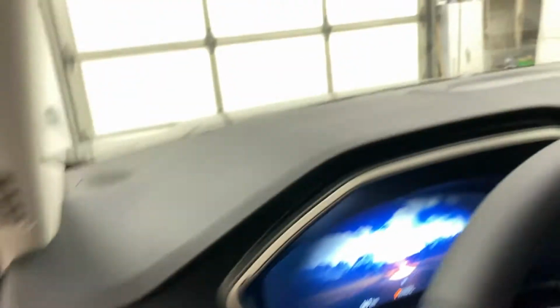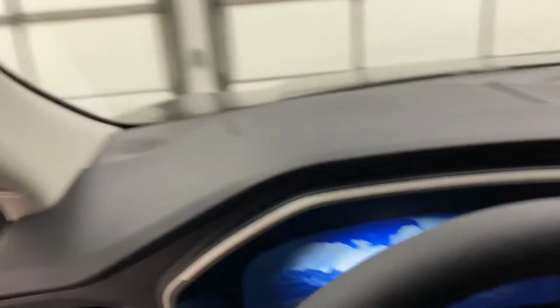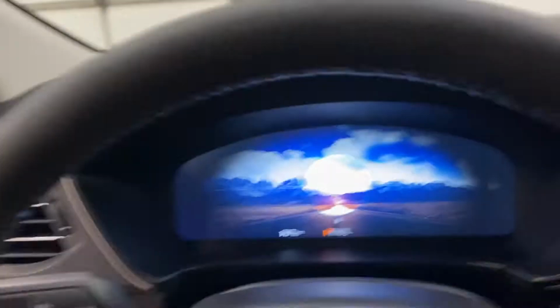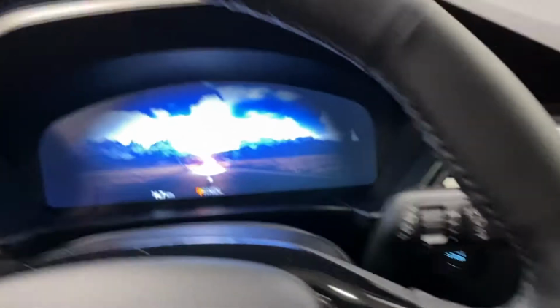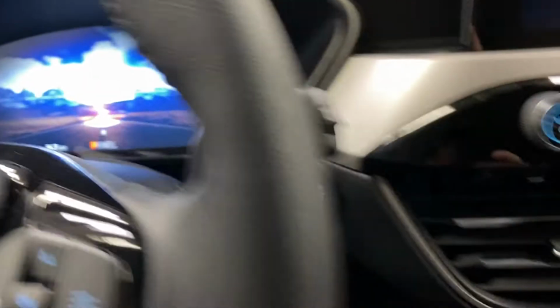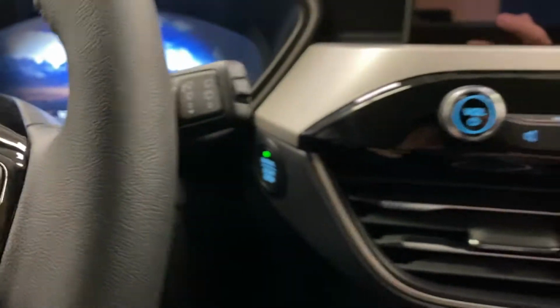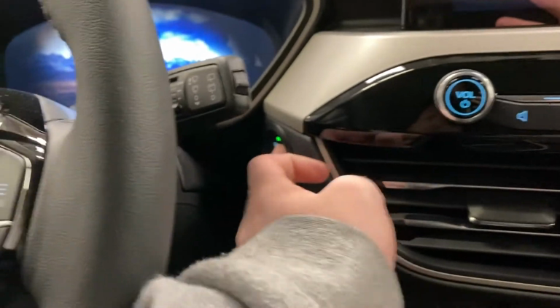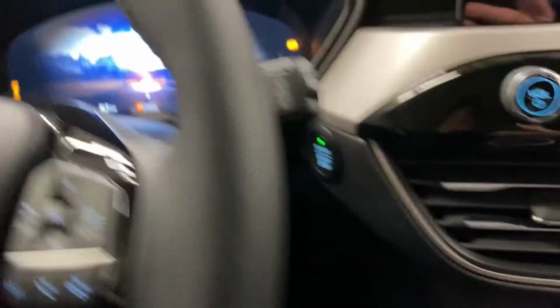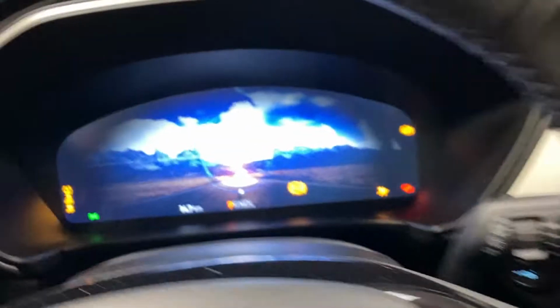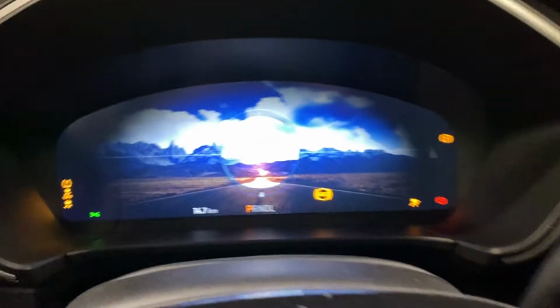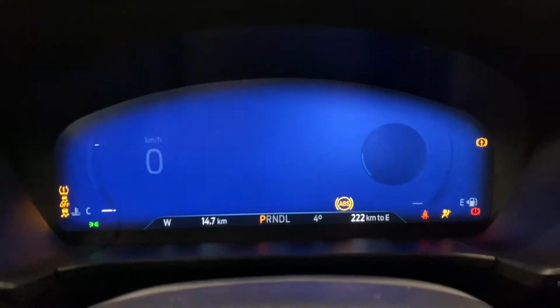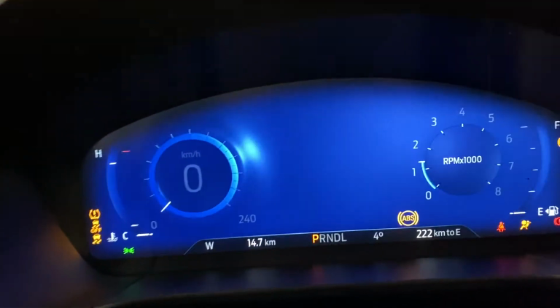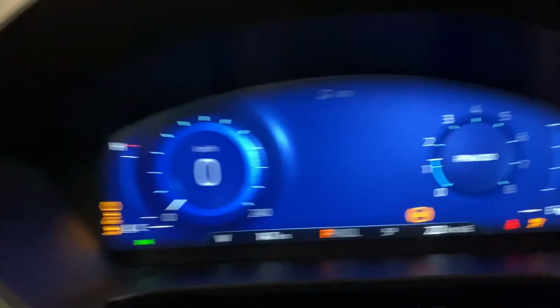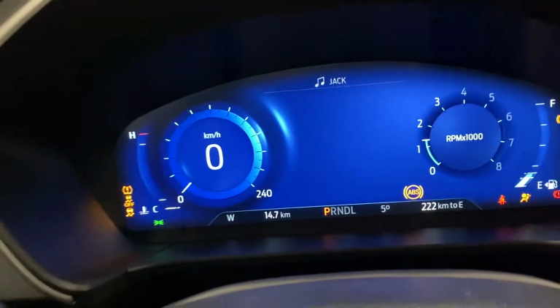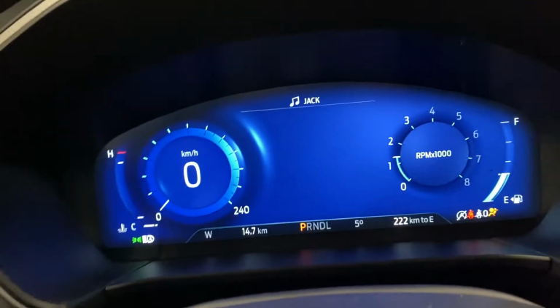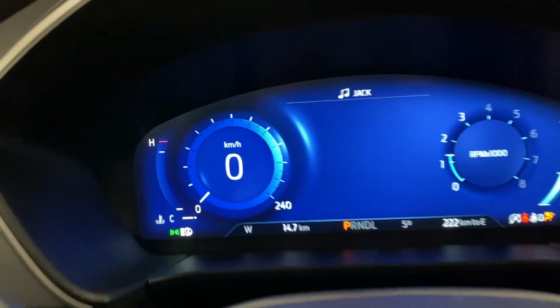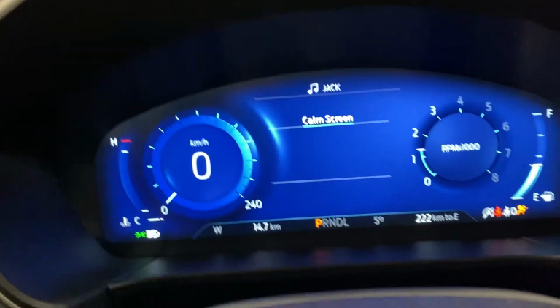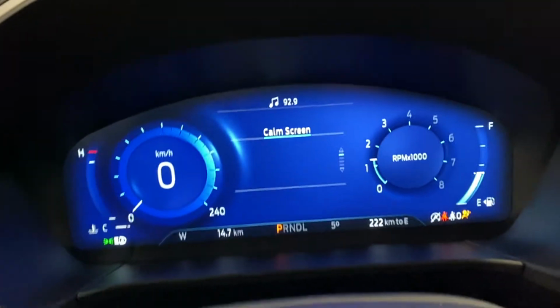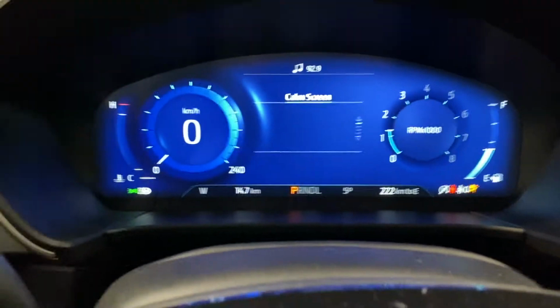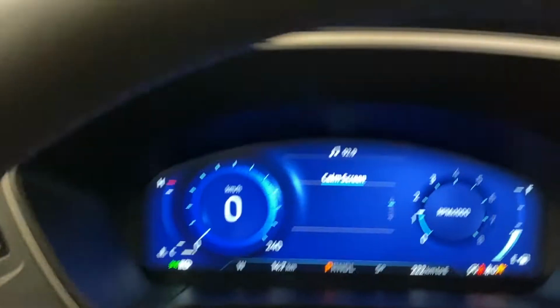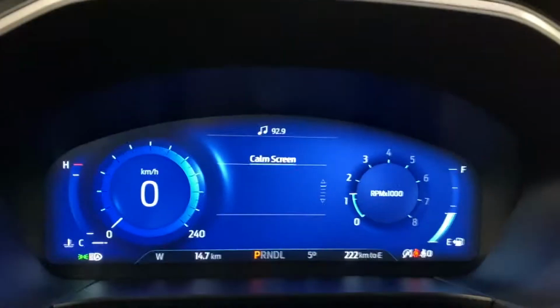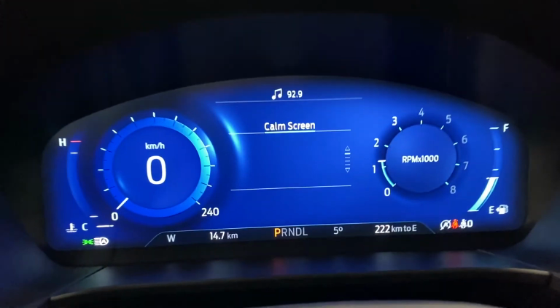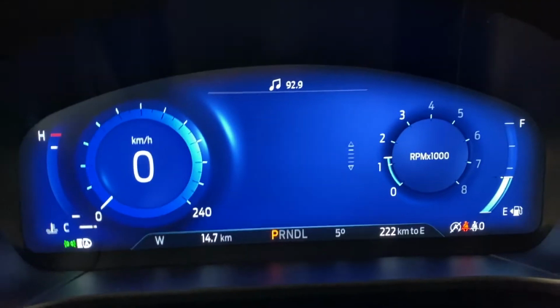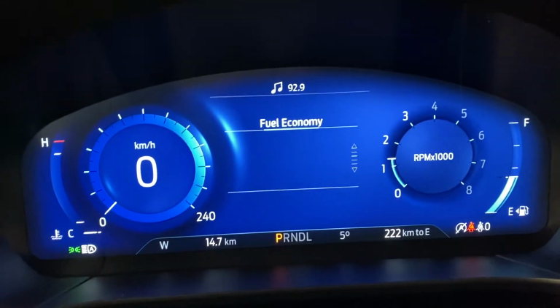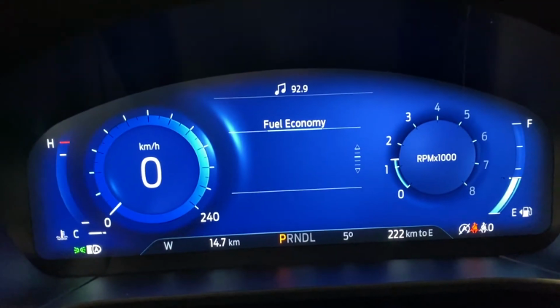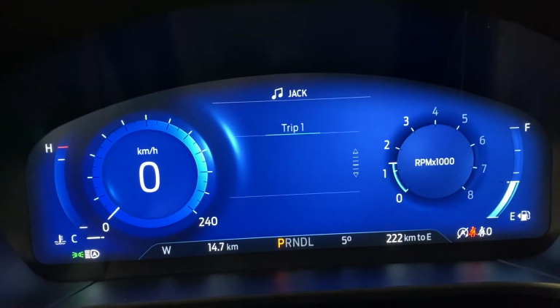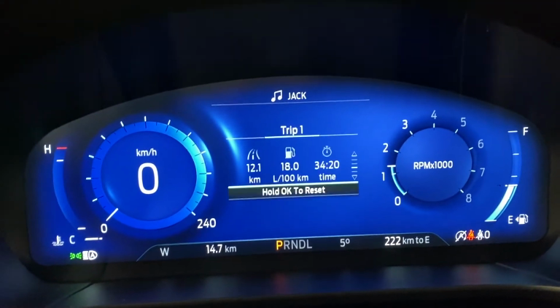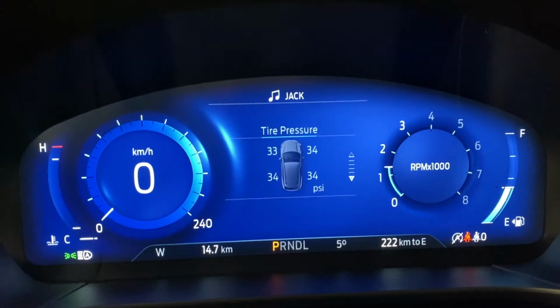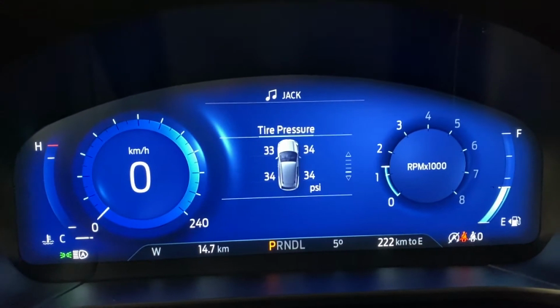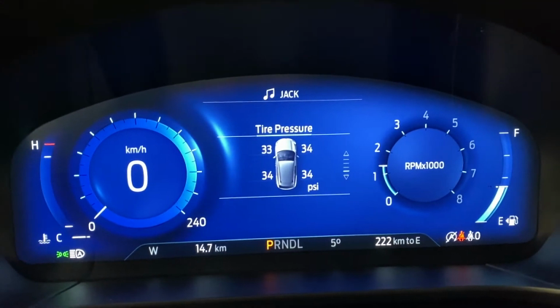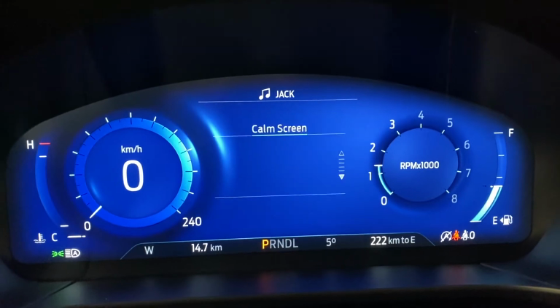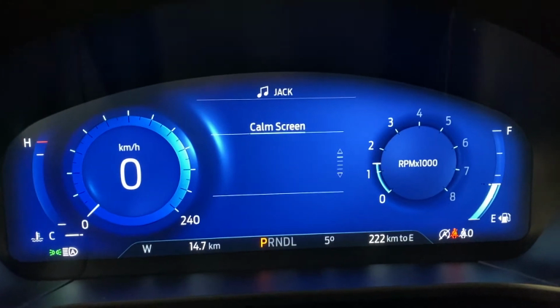Getting on in, push button start. You get a nice digital display here in front of you for the dashboard. Very customizable — you've got a compass screen, fuel economy, trip and settings, and tire pressure.